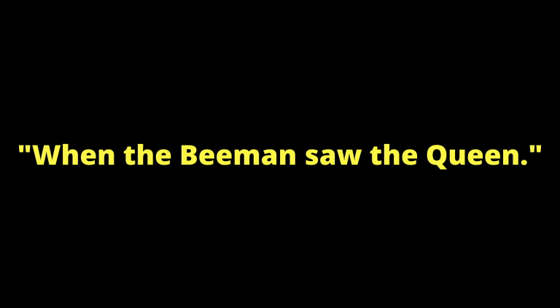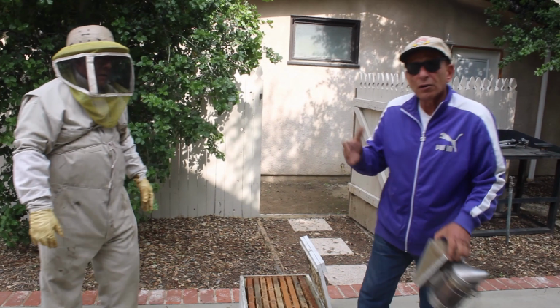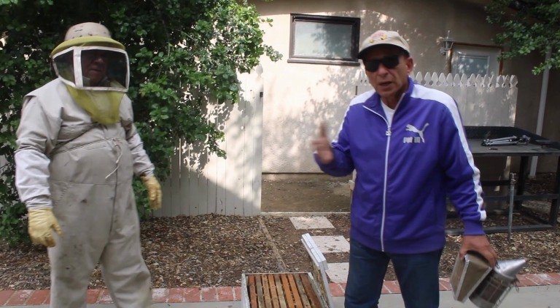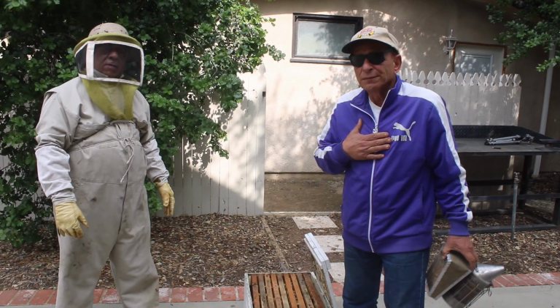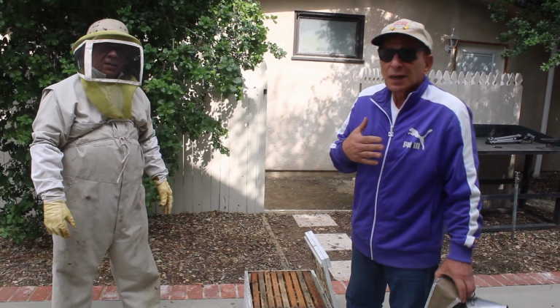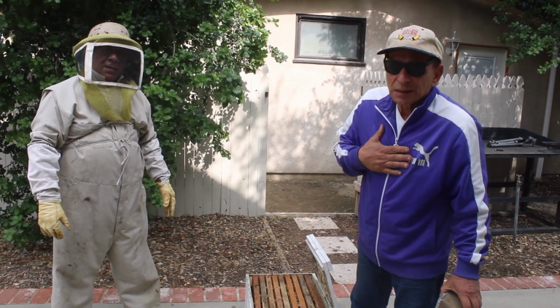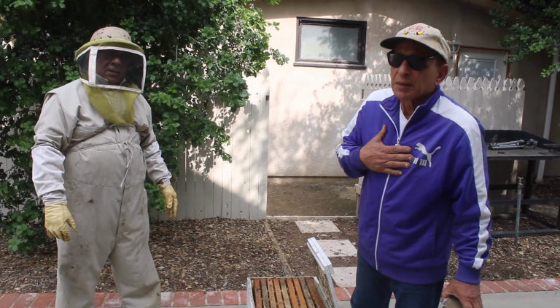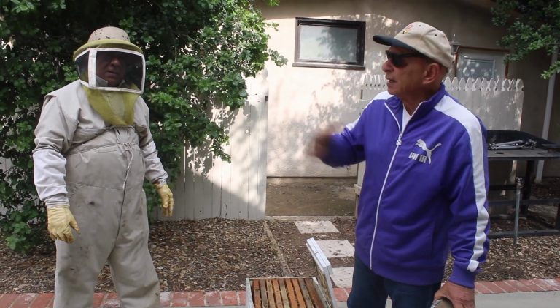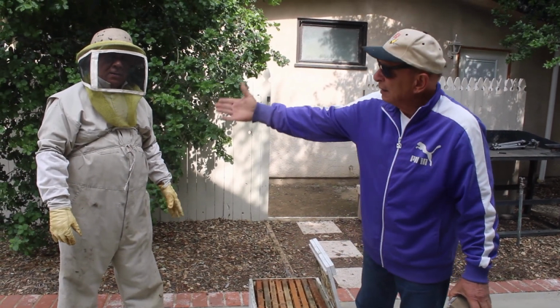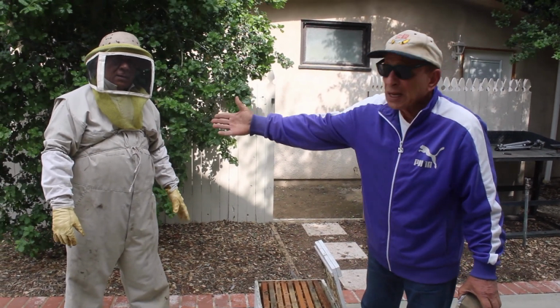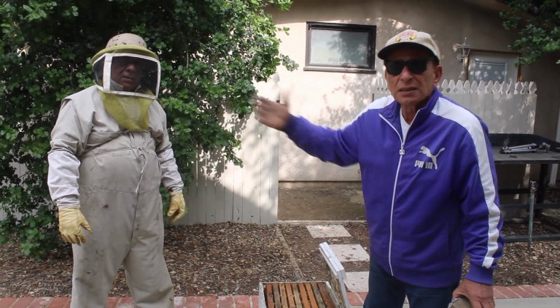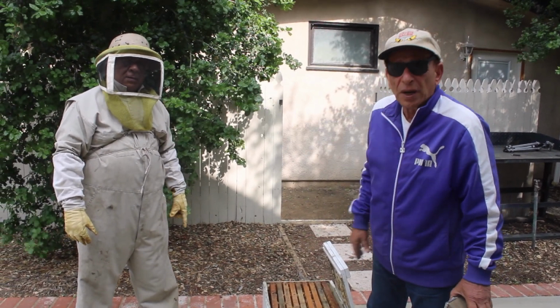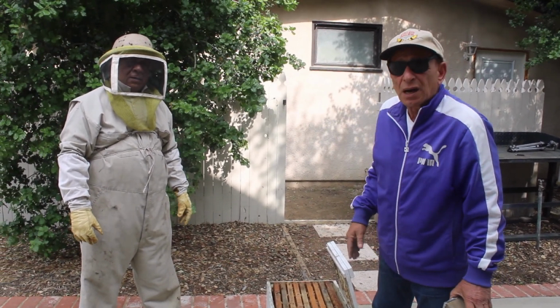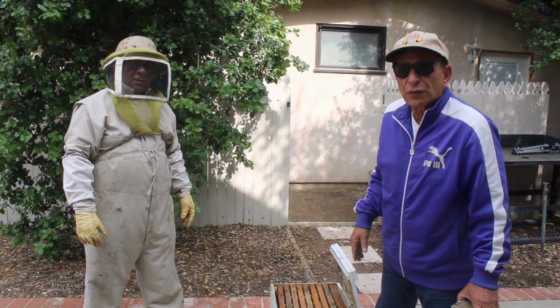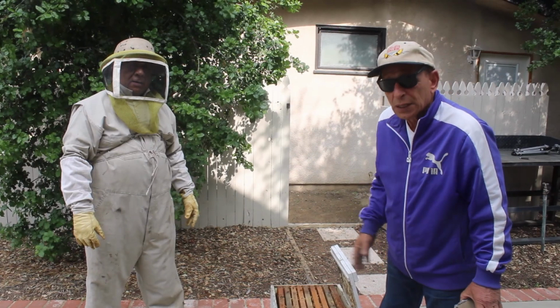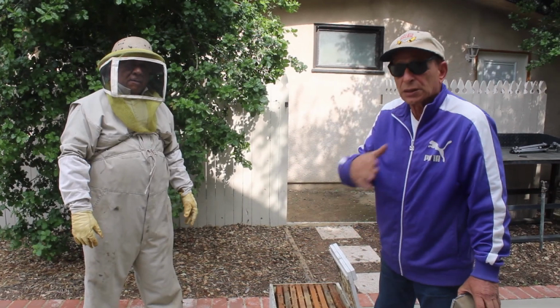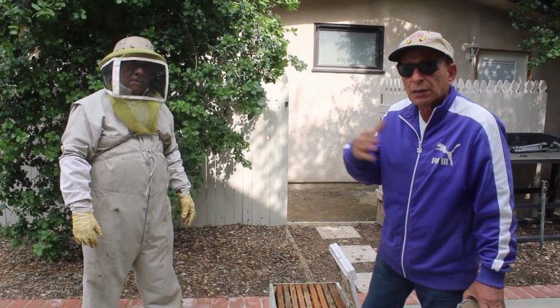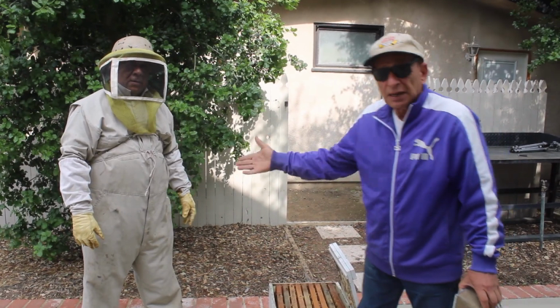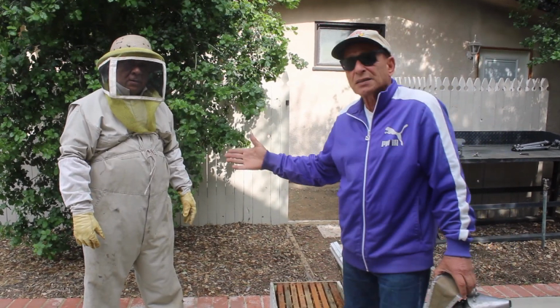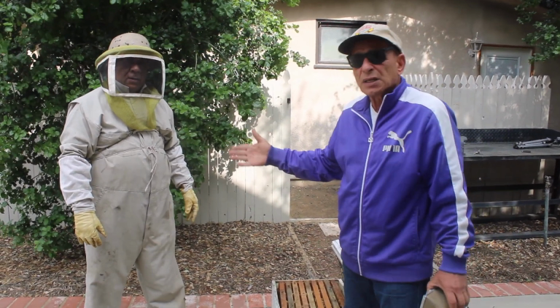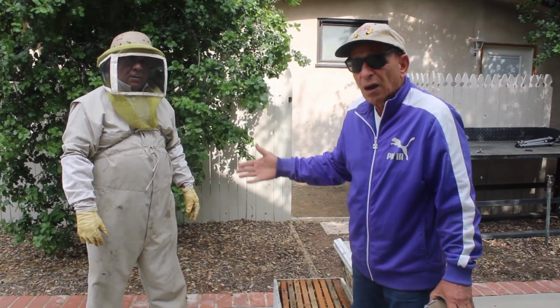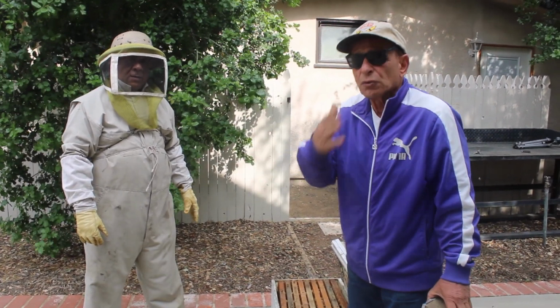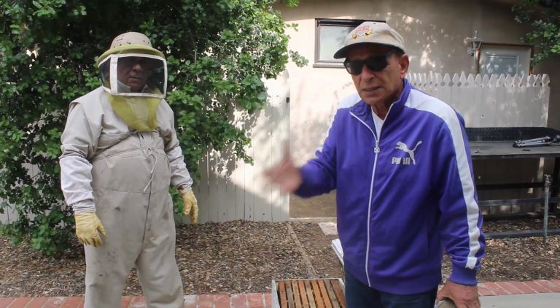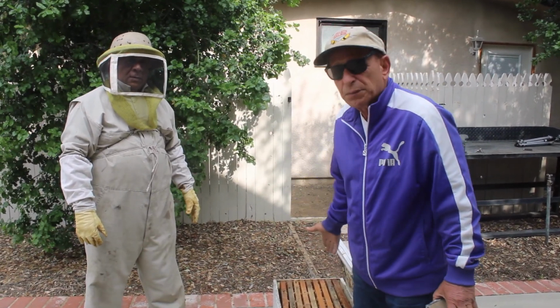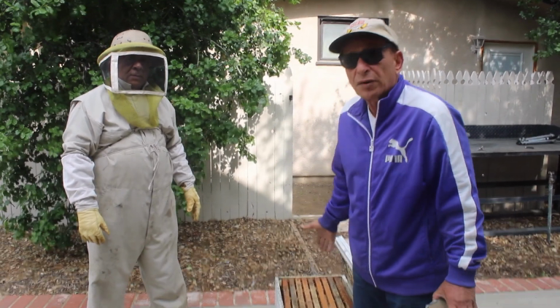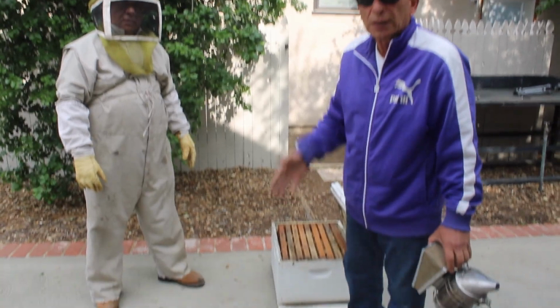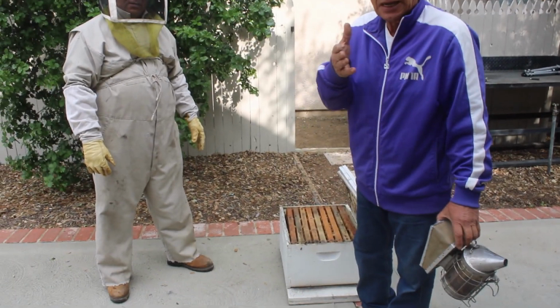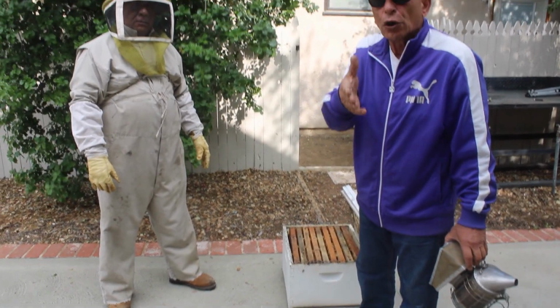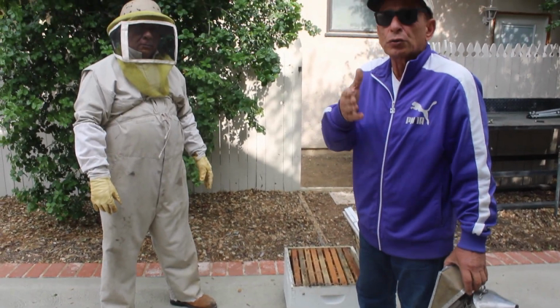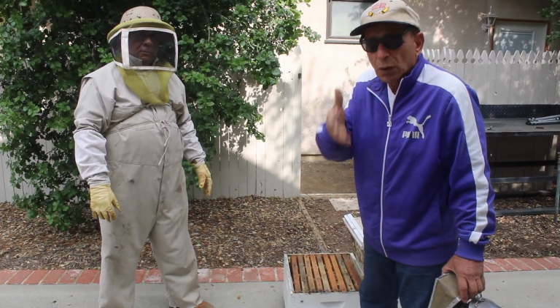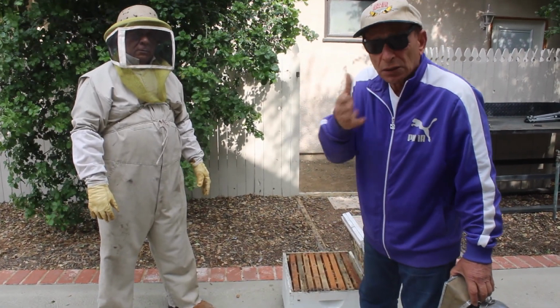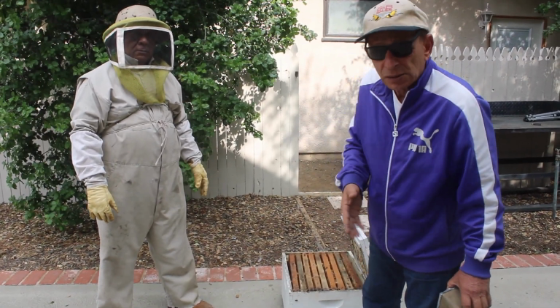Hello everybody, Isaac the bee man here. Jose is one of my bee guys for 20 years, and I've asked him to stay behind so we can take this beehive apart and show you what is on the inside.